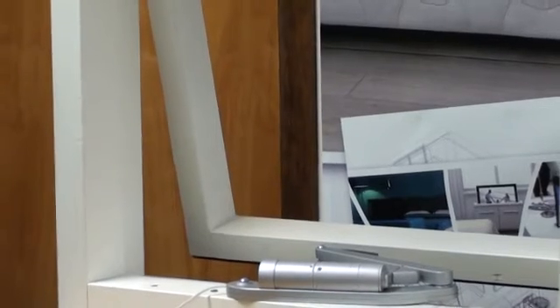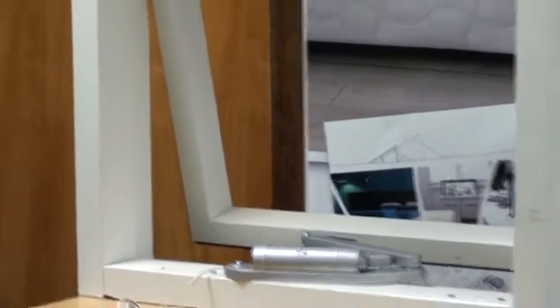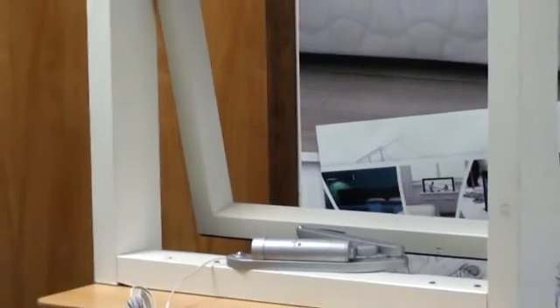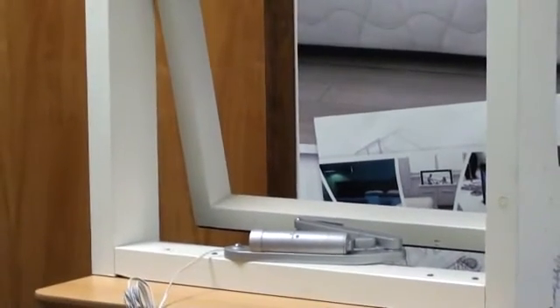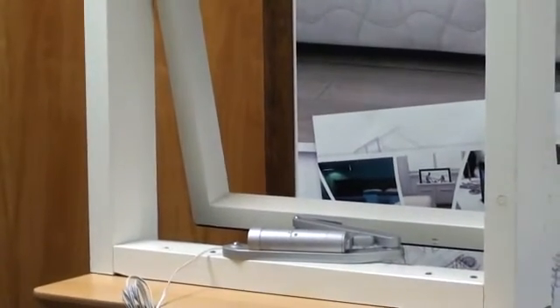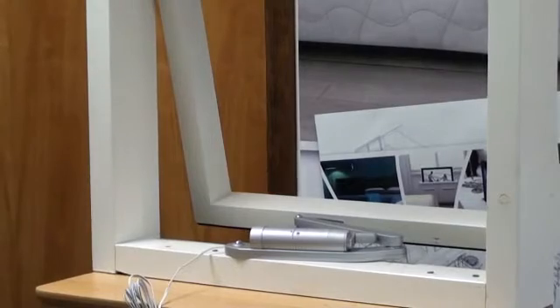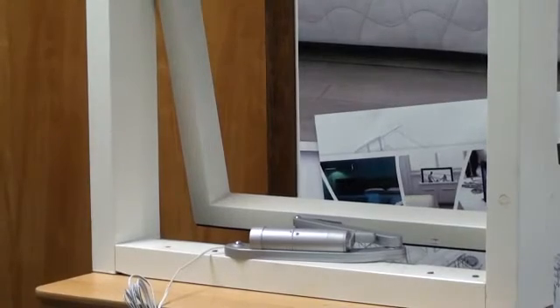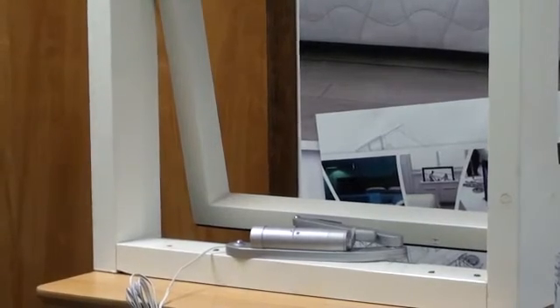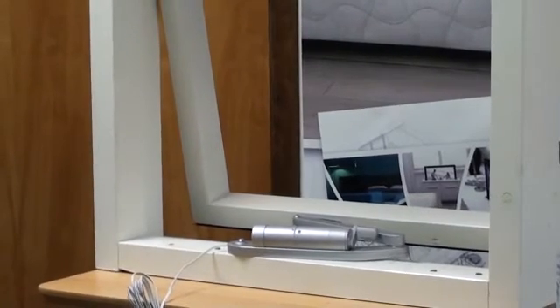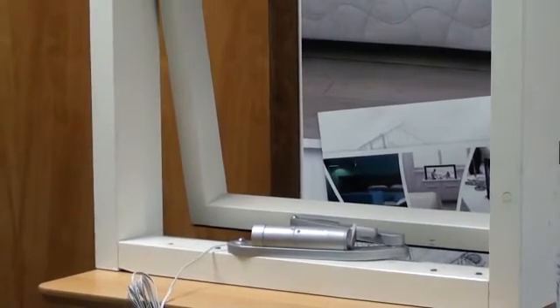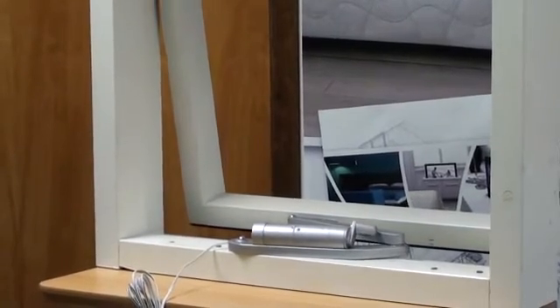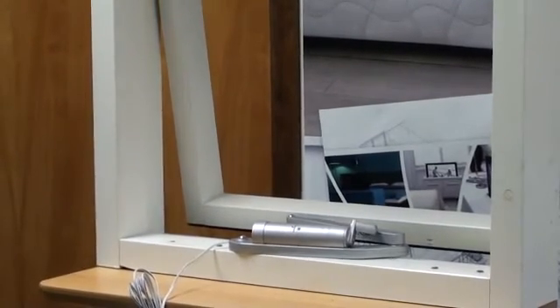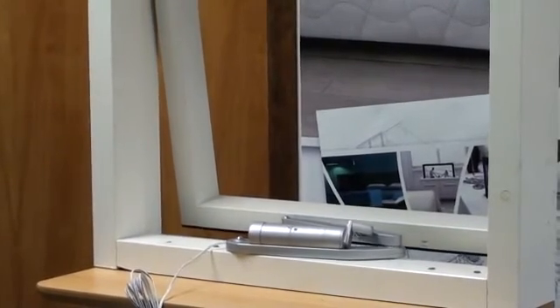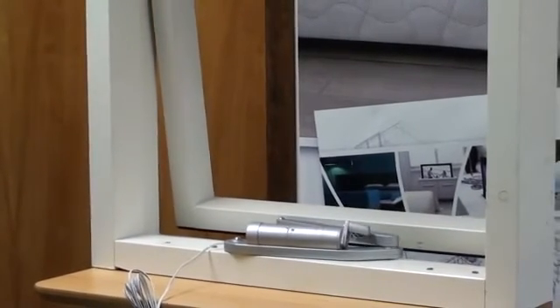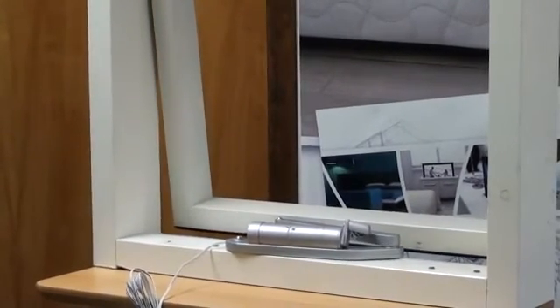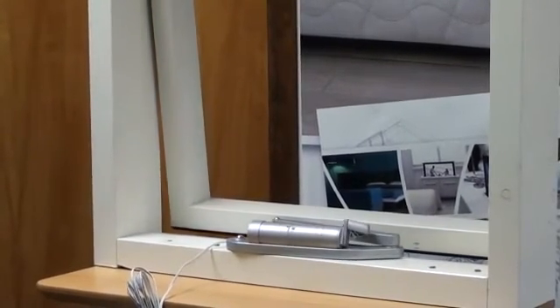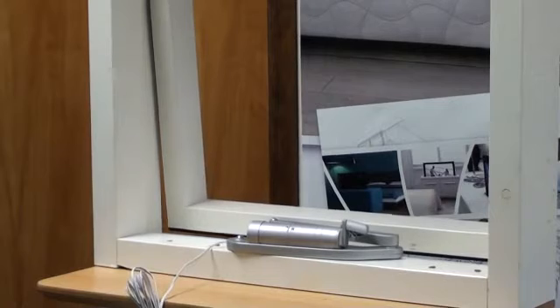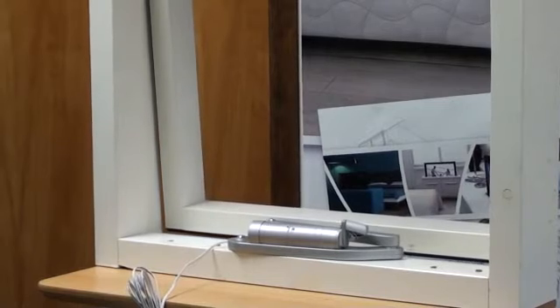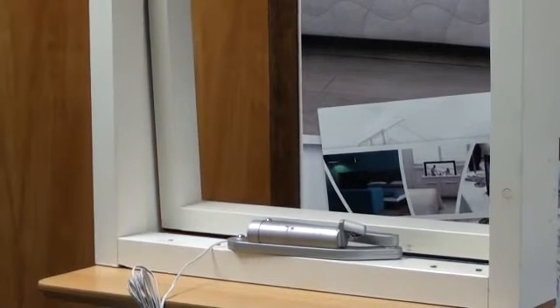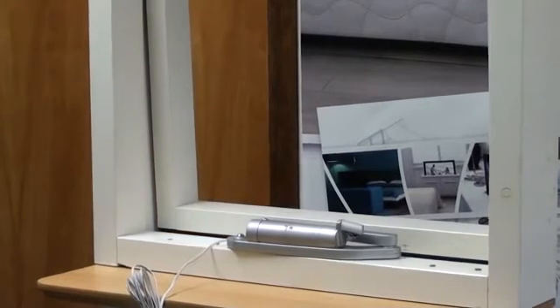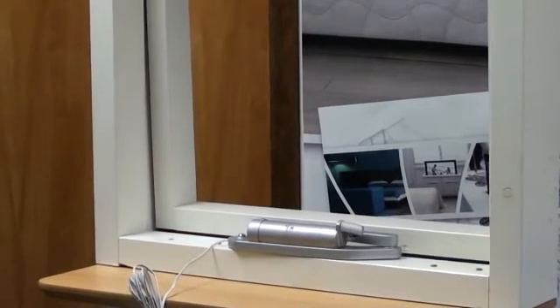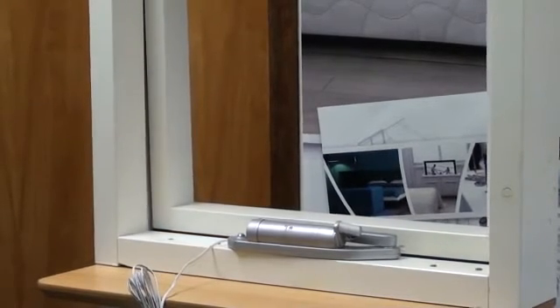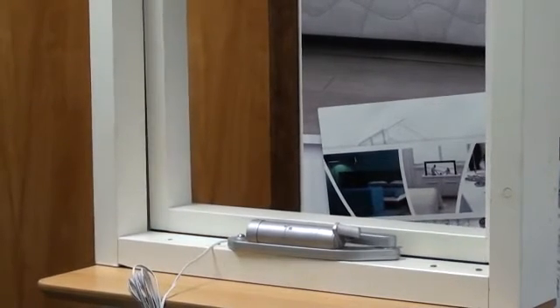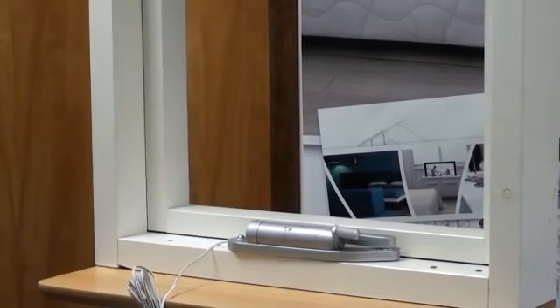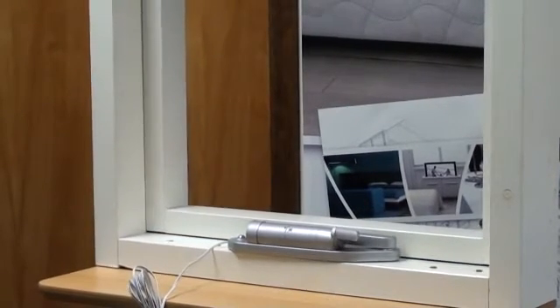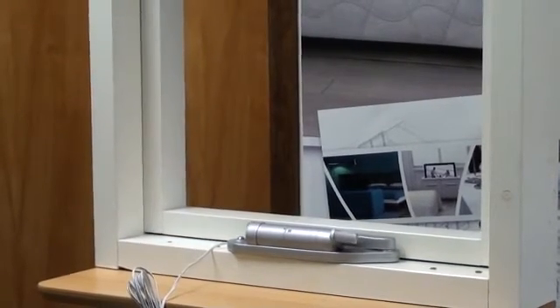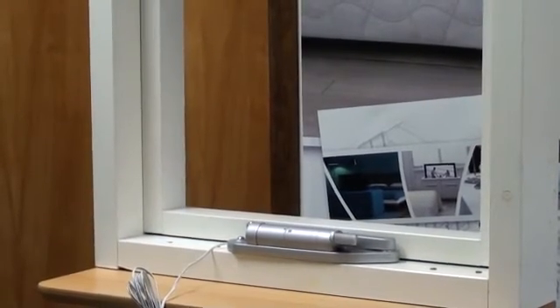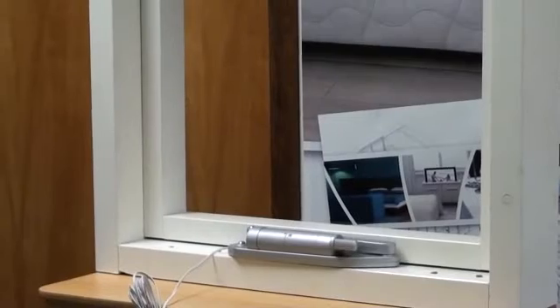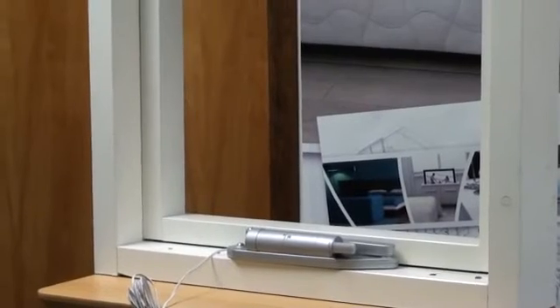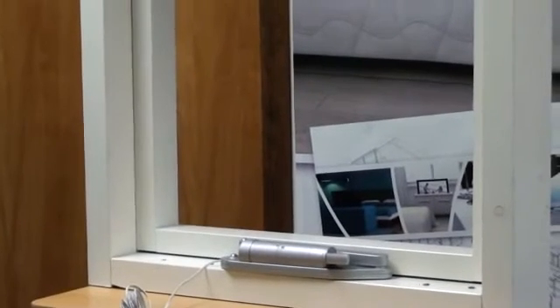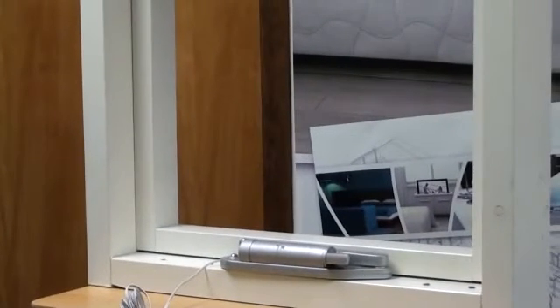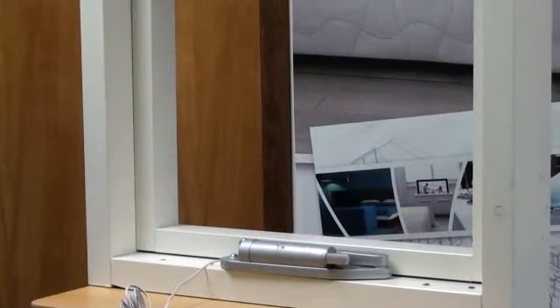Finally, route the wire appropriately to the mounting system, mount the operating system, and again test the opener. The only recommended maintenance with this system is to keep the hinges on the window oiled and clean.